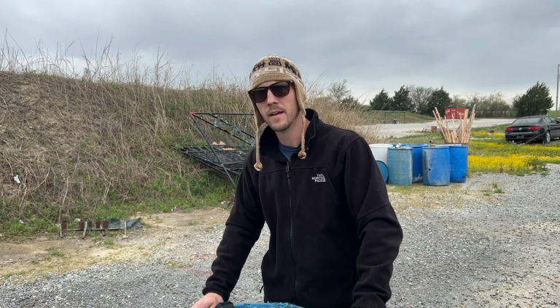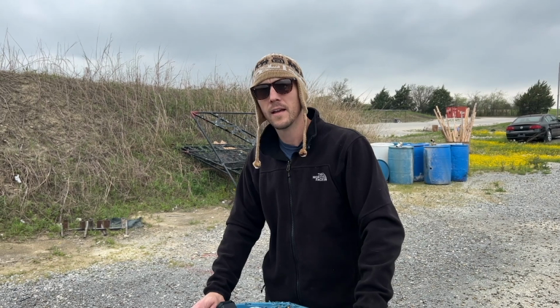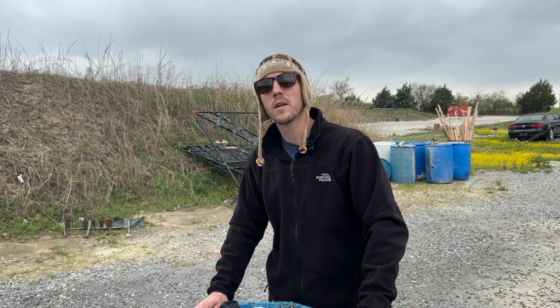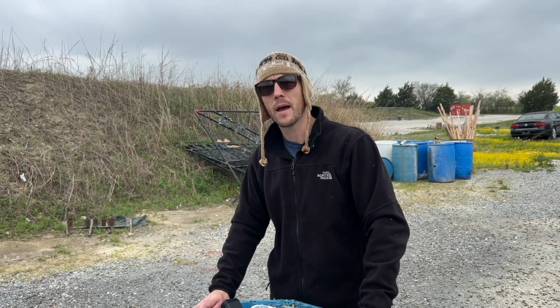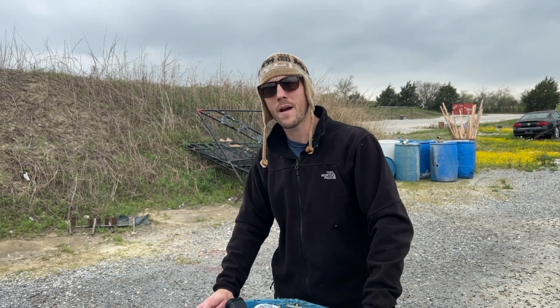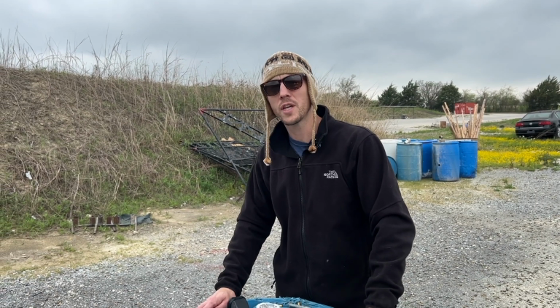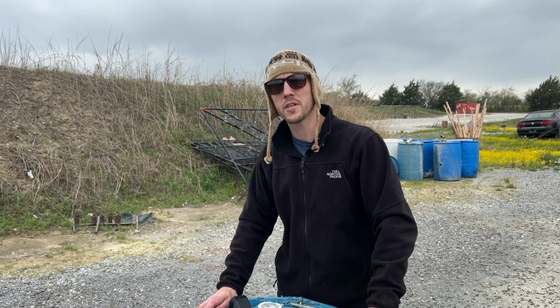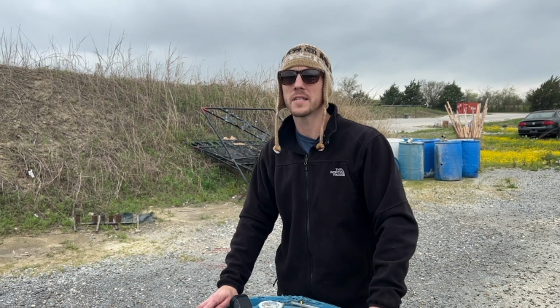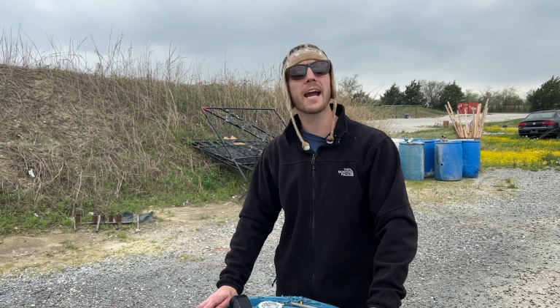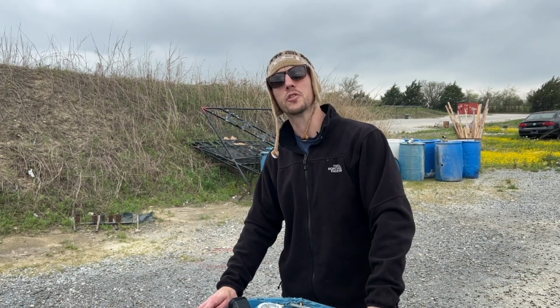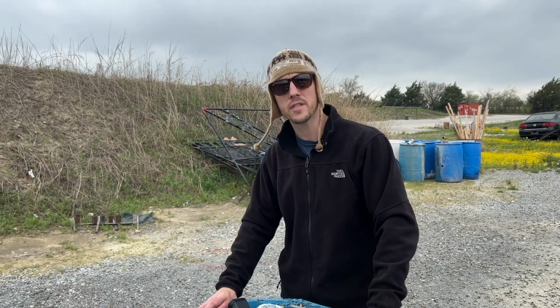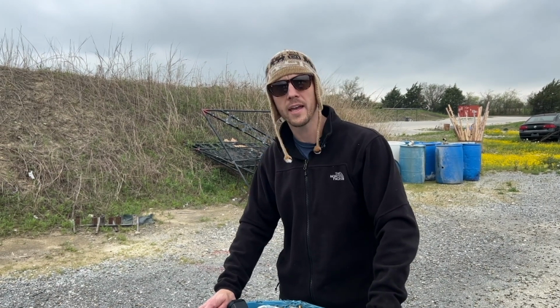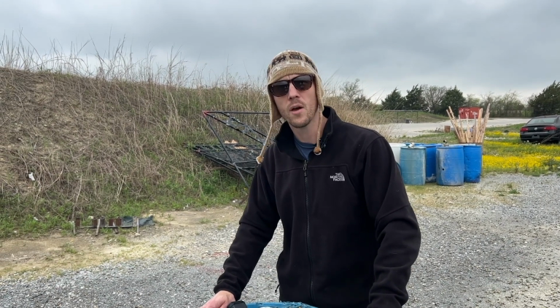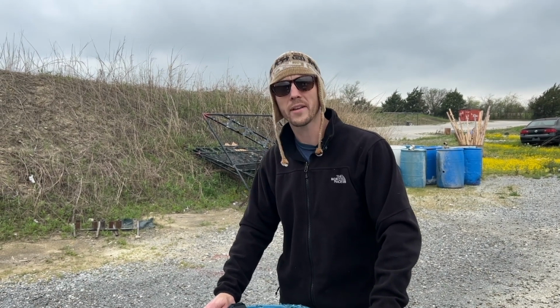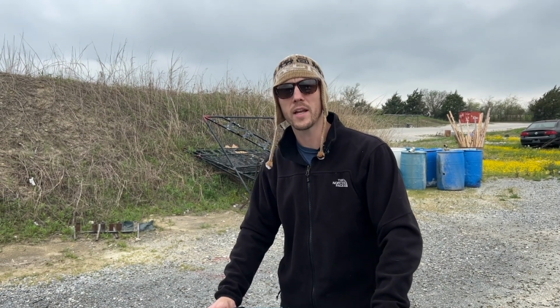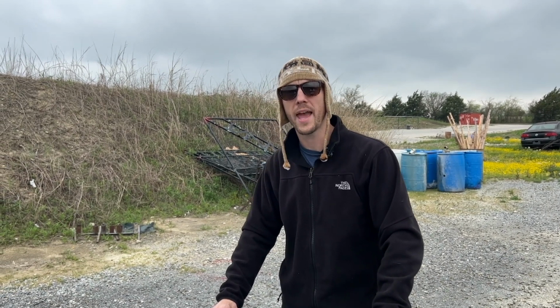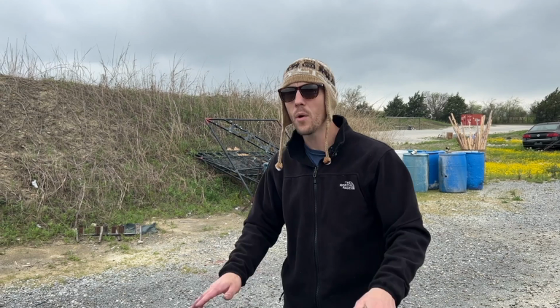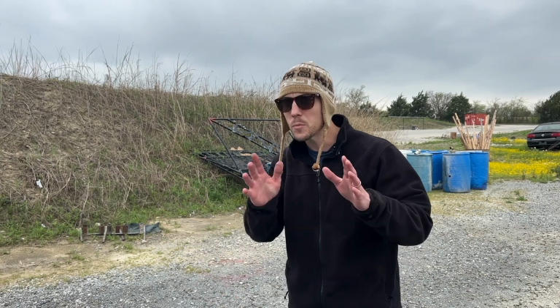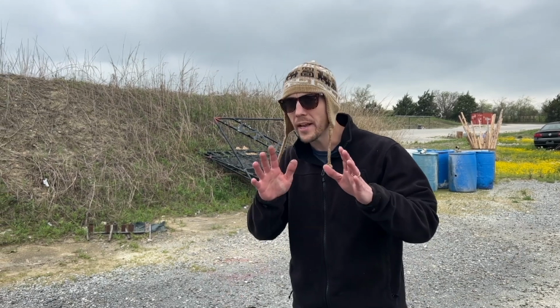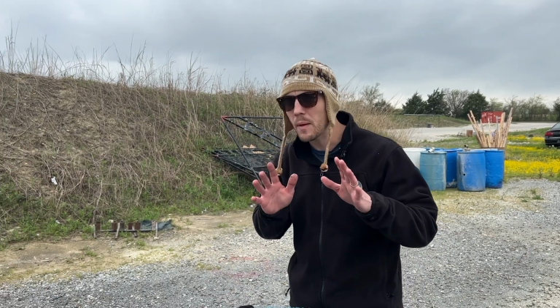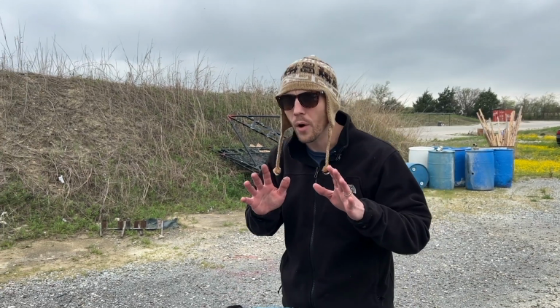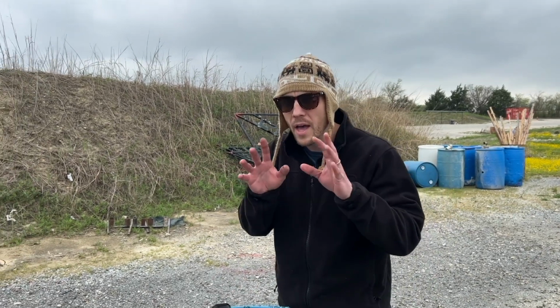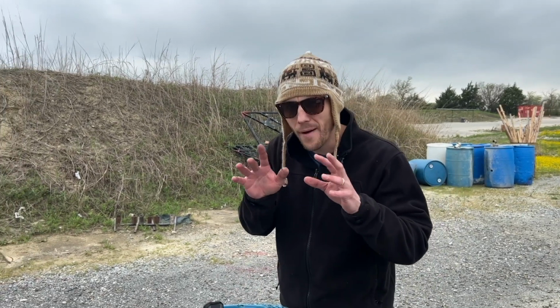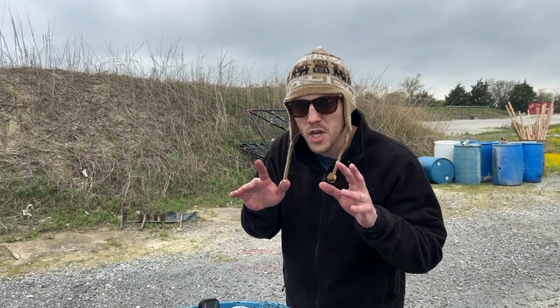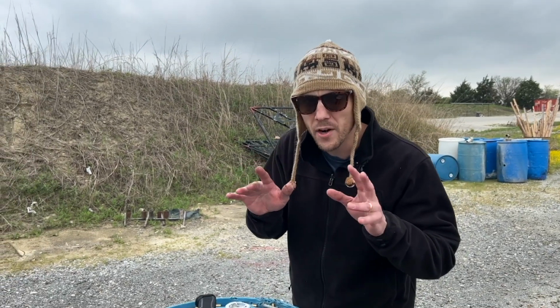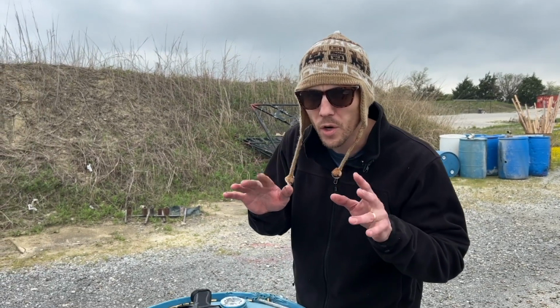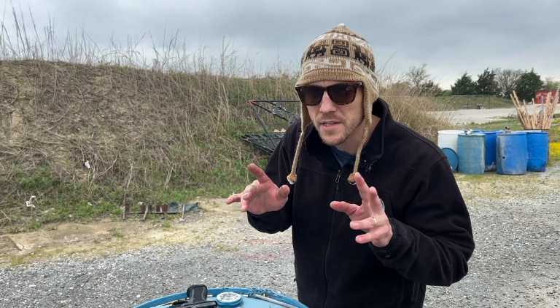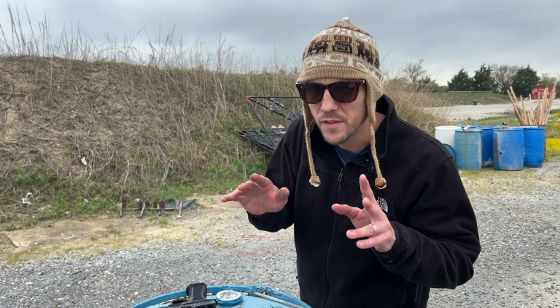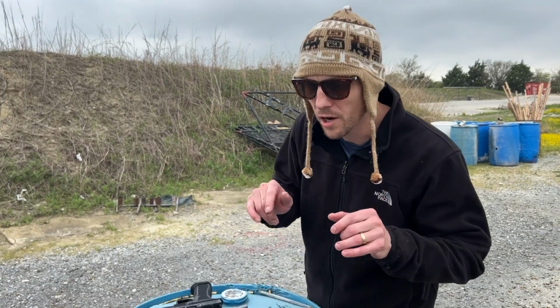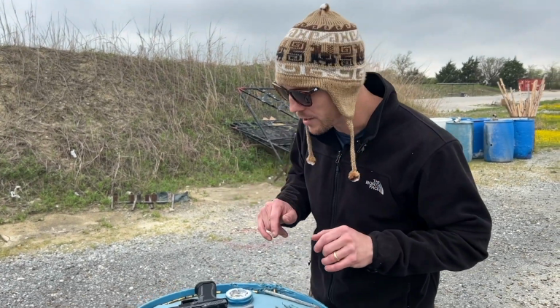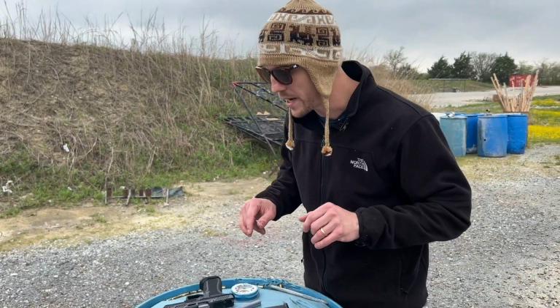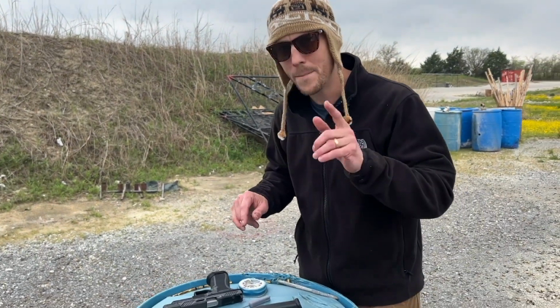Hey, what's up guys? Trevor with Shadow Systems Technical Tuesday. We're out at the range today and I want to explain a little bit more about the secret inner workings of the DR920P.